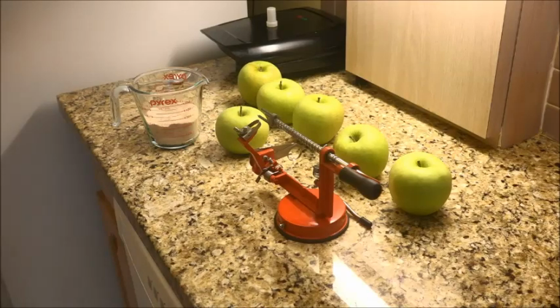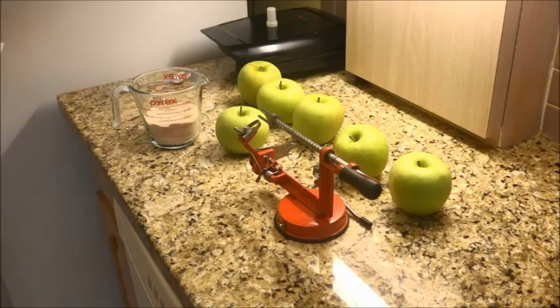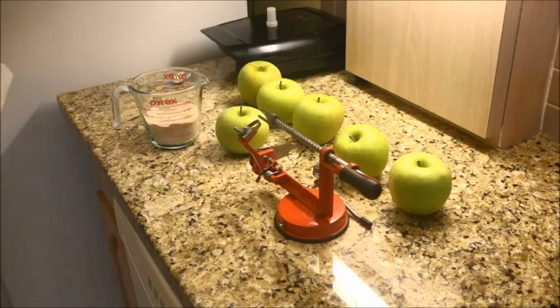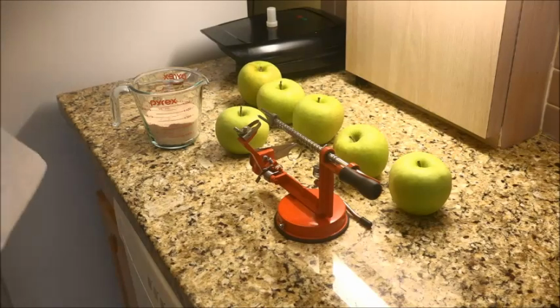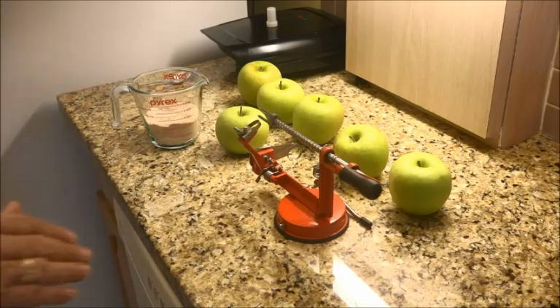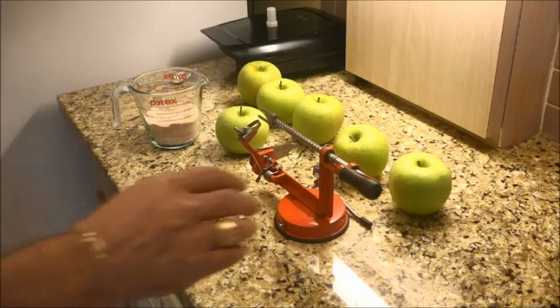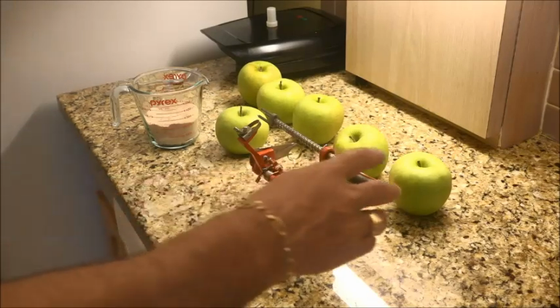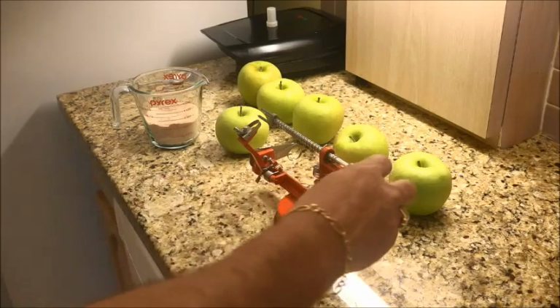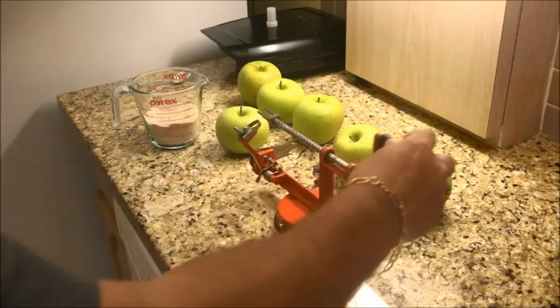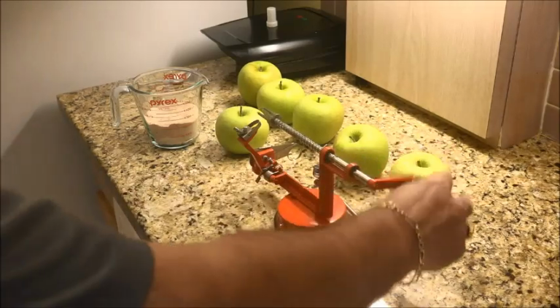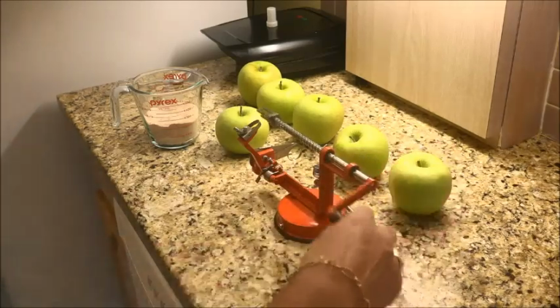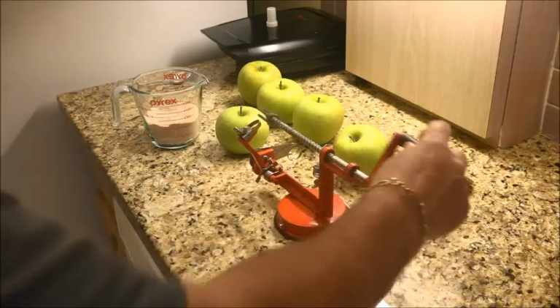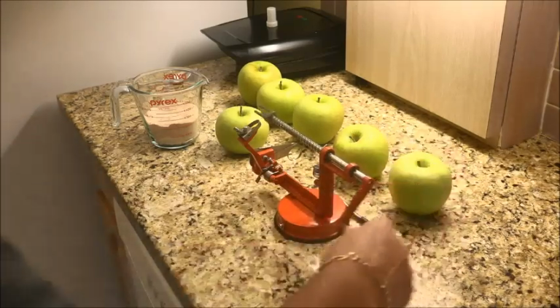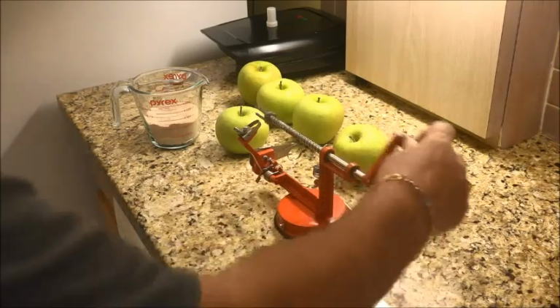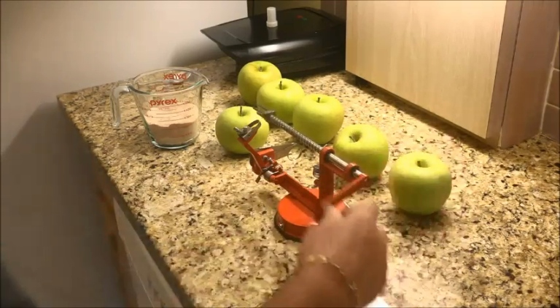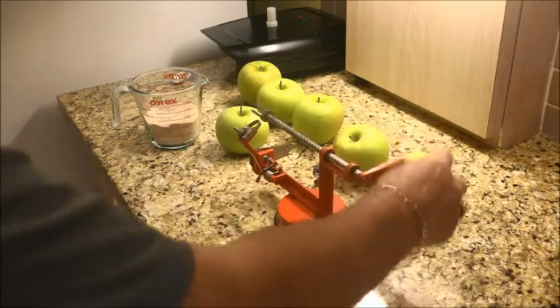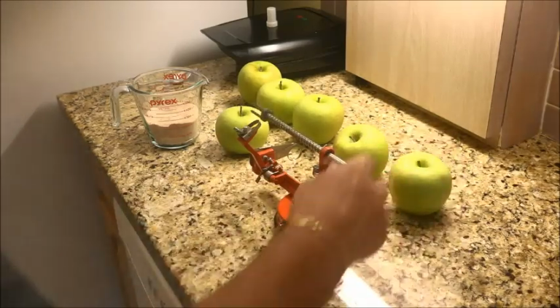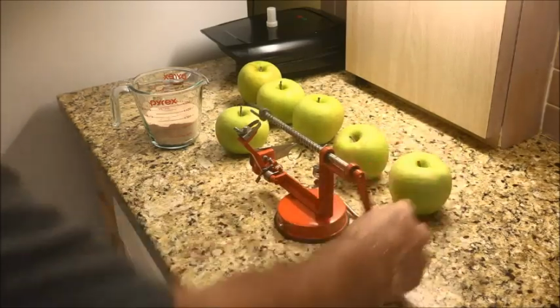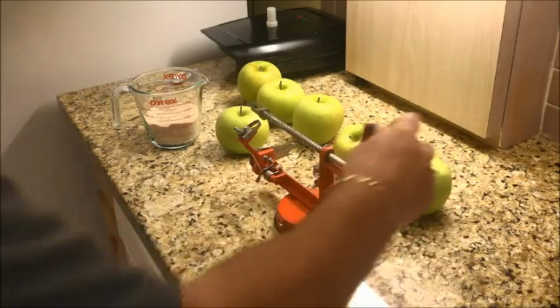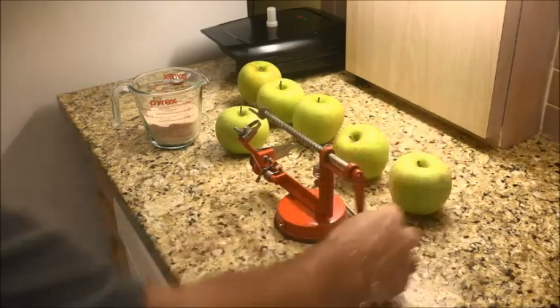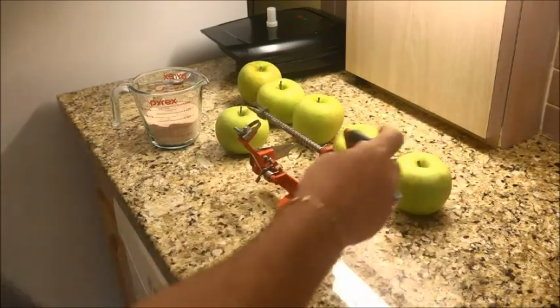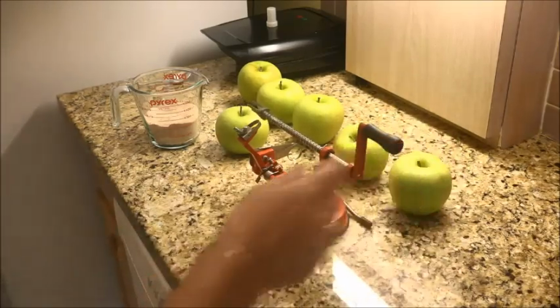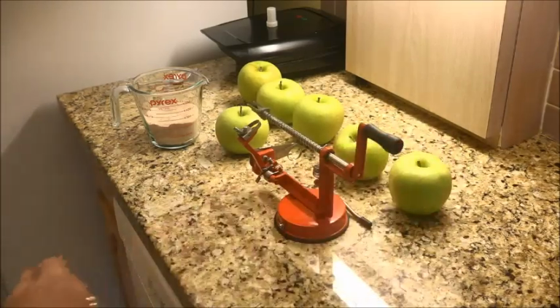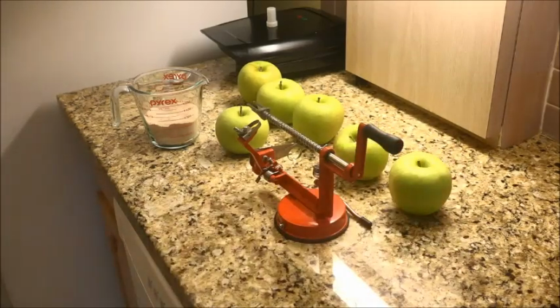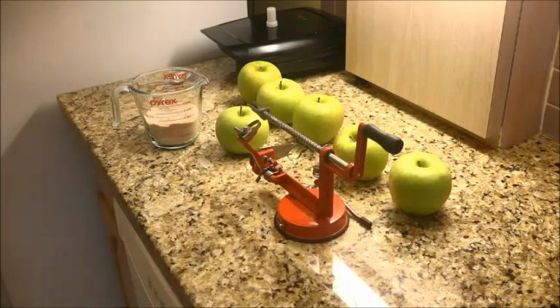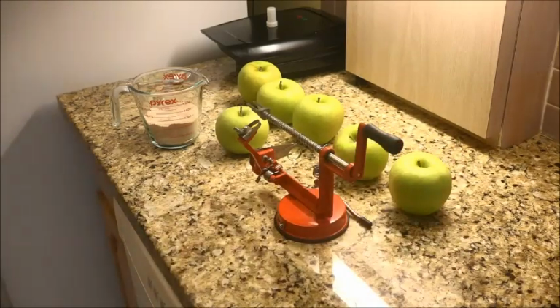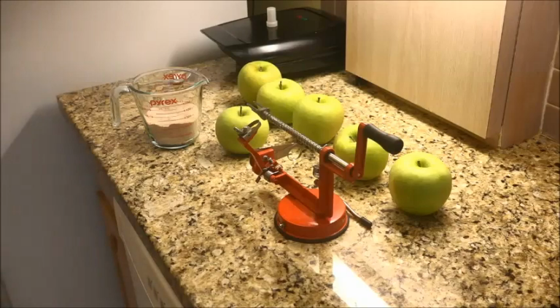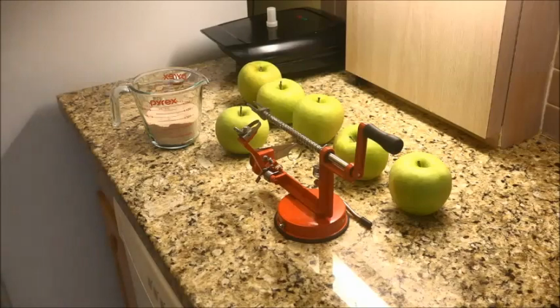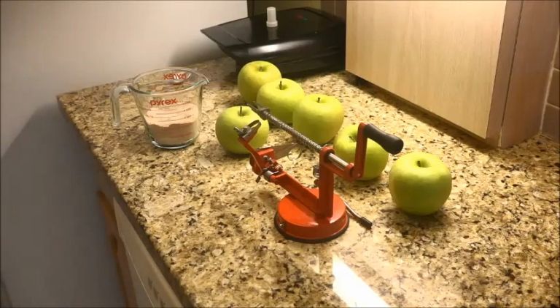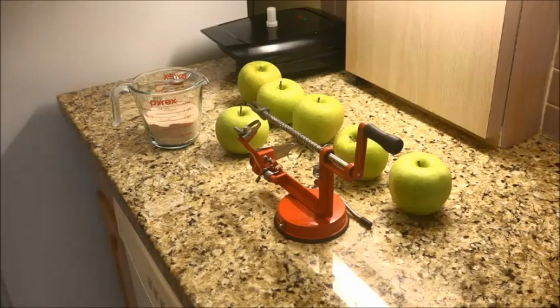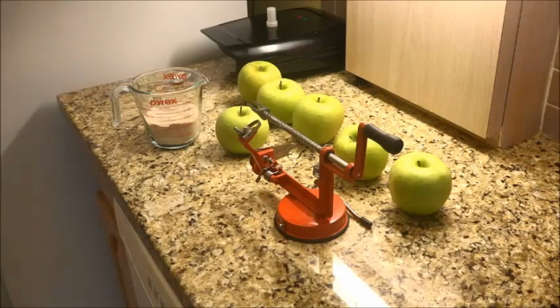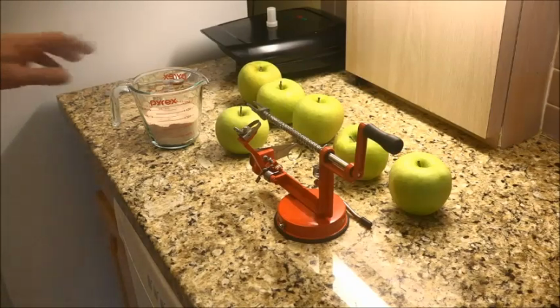You'll also notice I've got a little peeler — an apple peeler that also works for potatoes. It works for everything, it's really cool. So we're going to start with that.